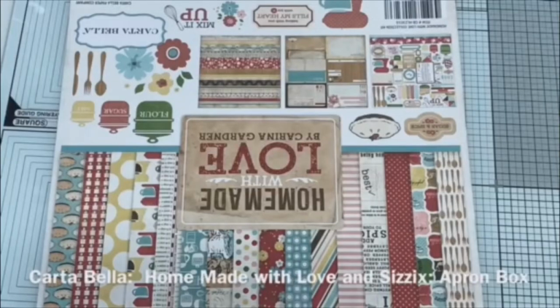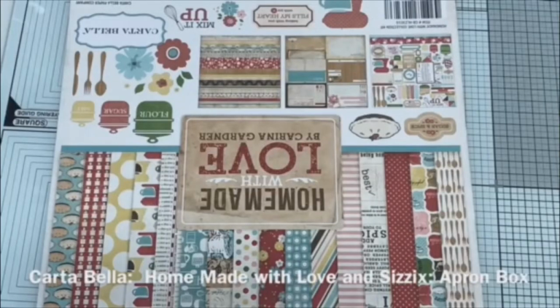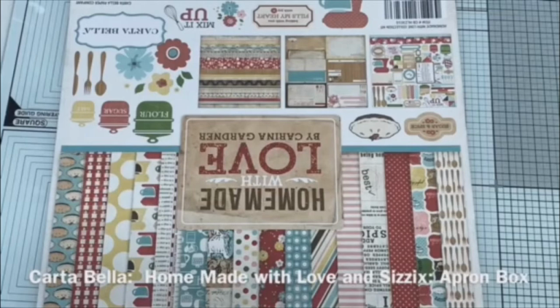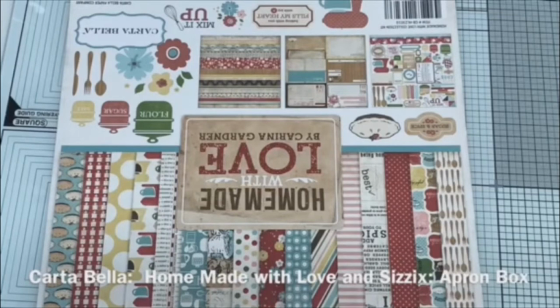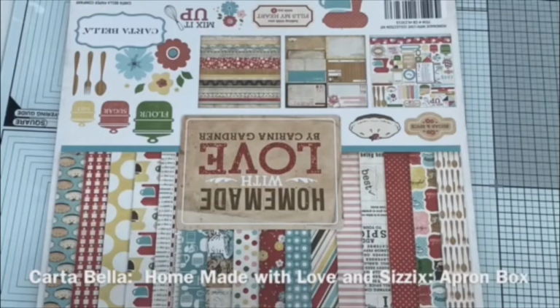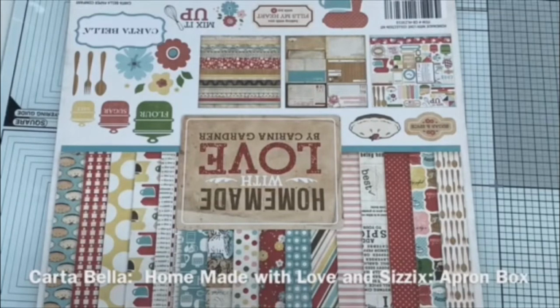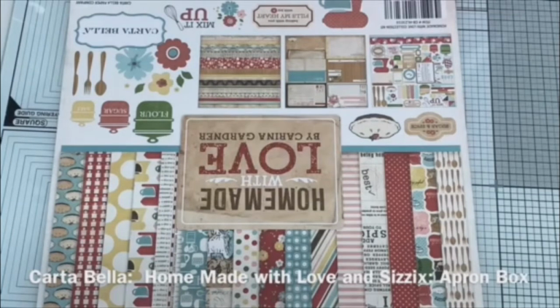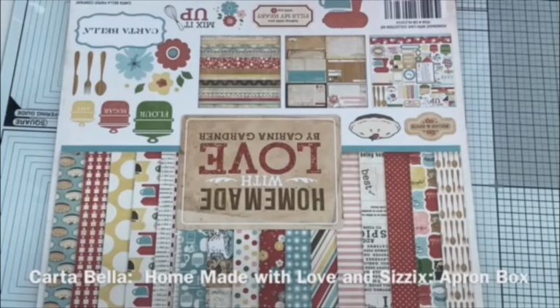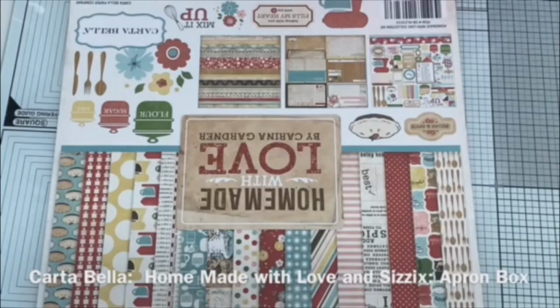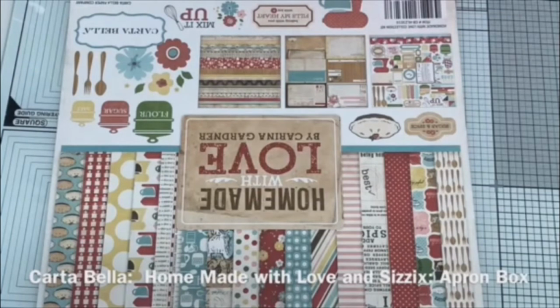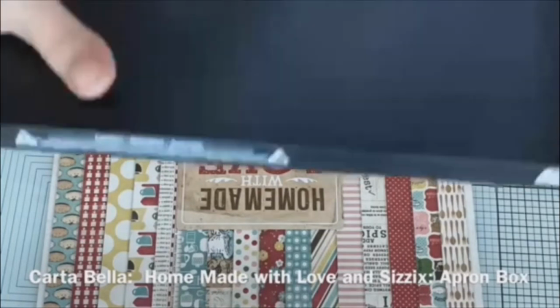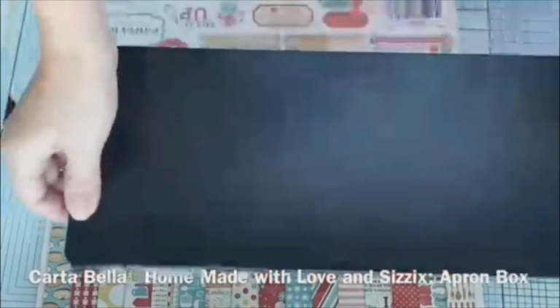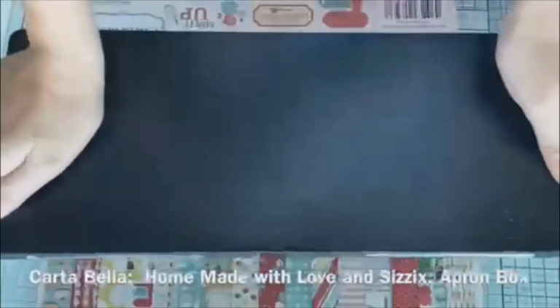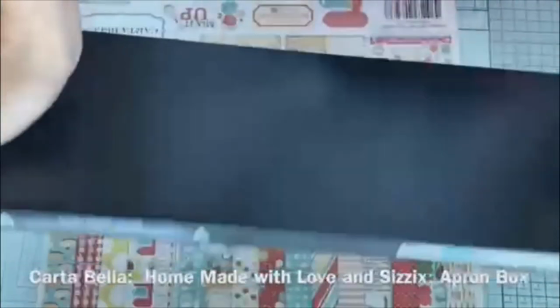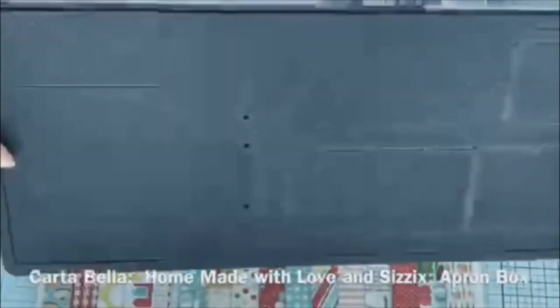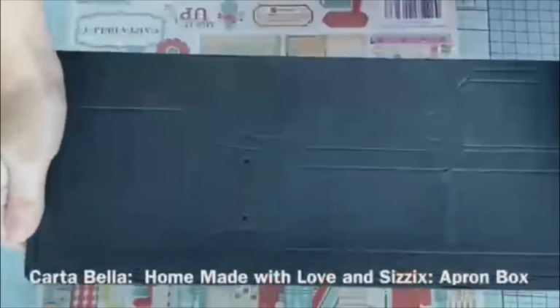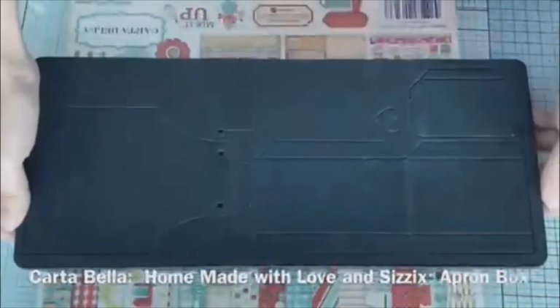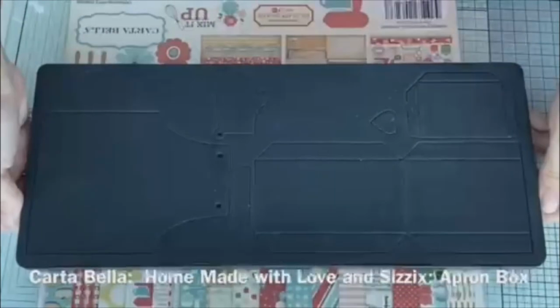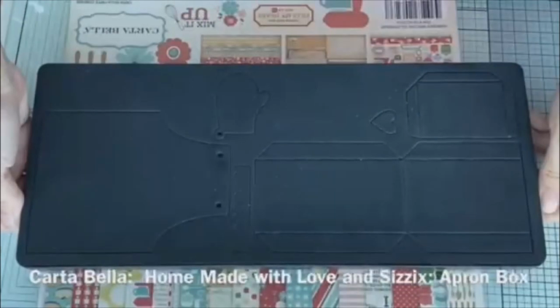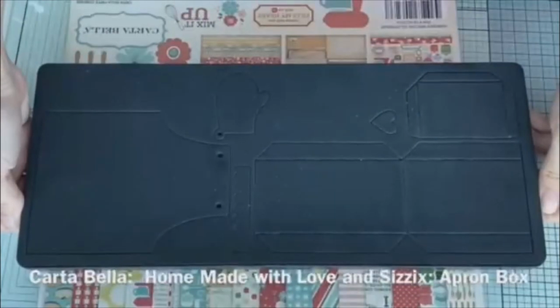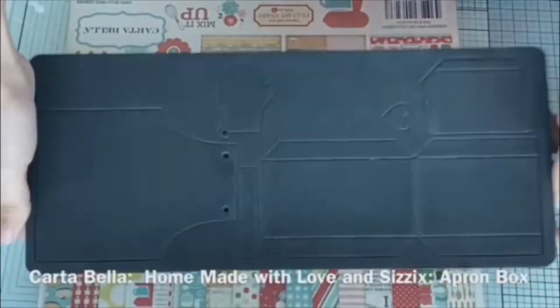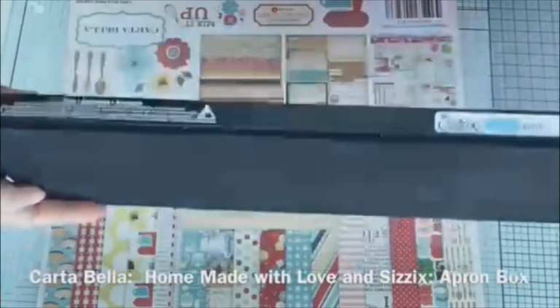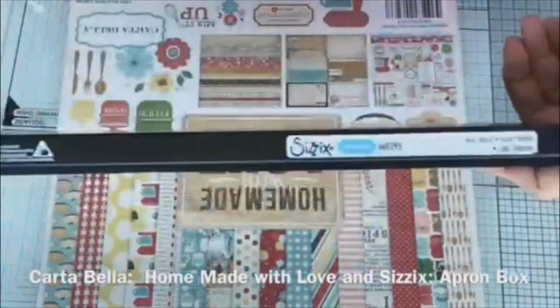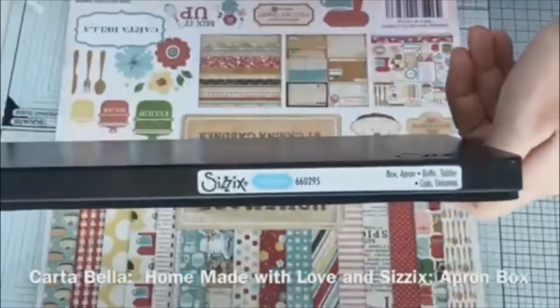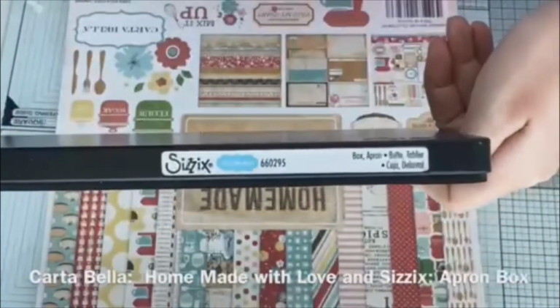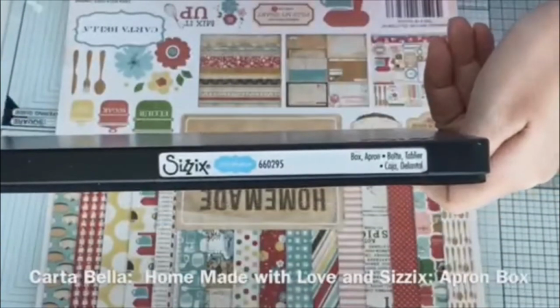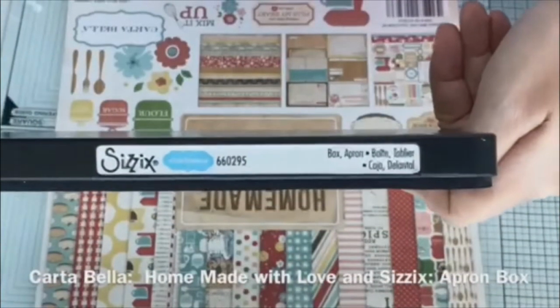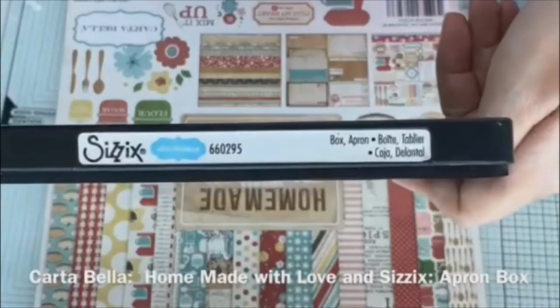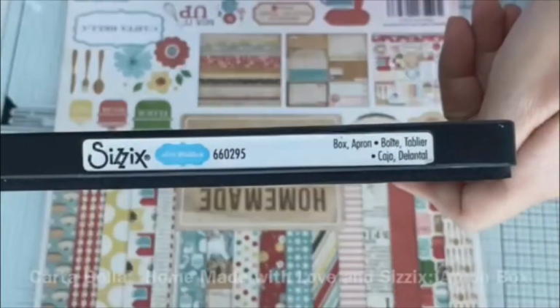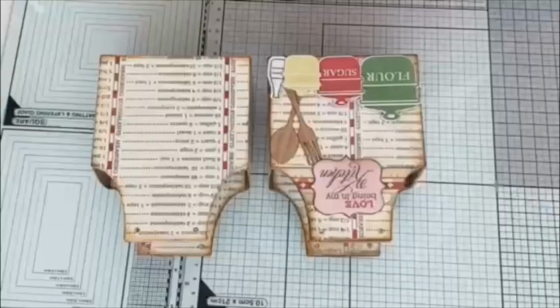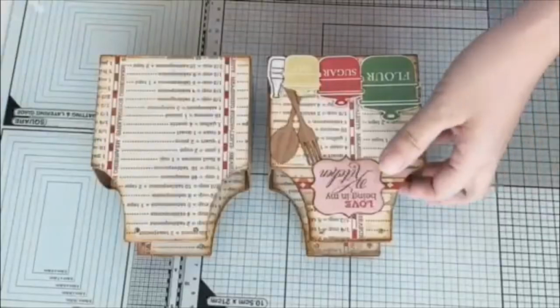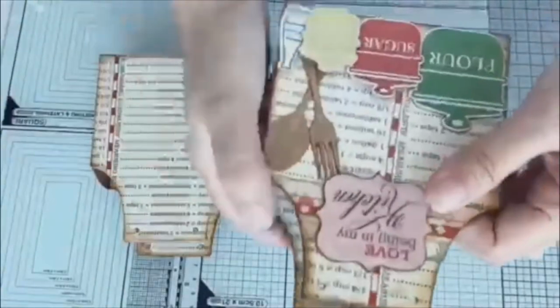Hello and welcome back to my channel. Today we're going to make an apron box accordion album using Cartabella Homemade with Love designer paper and C6 apron box die.